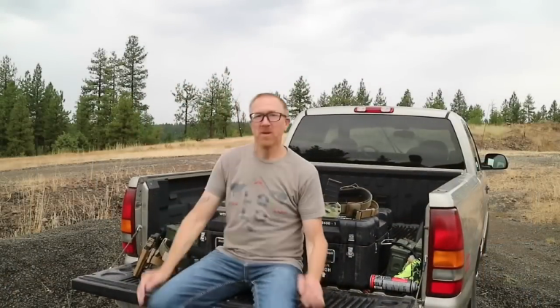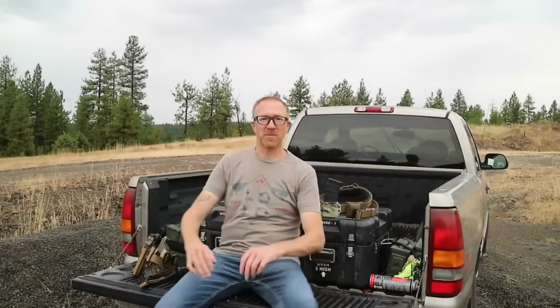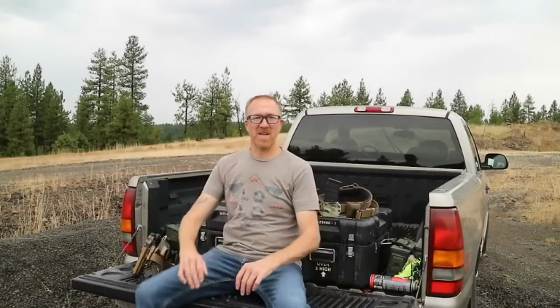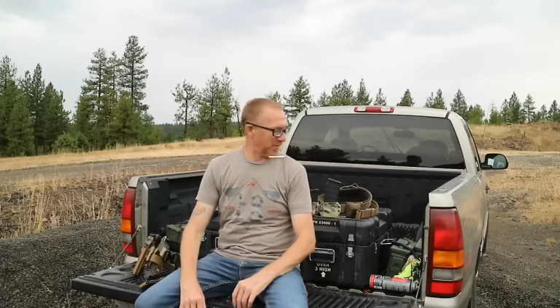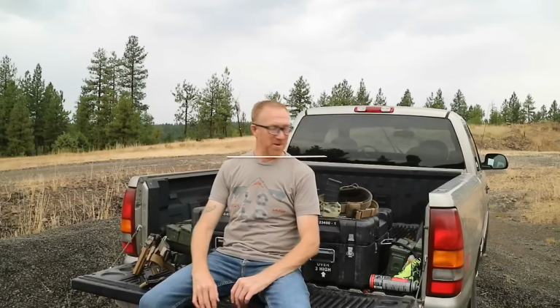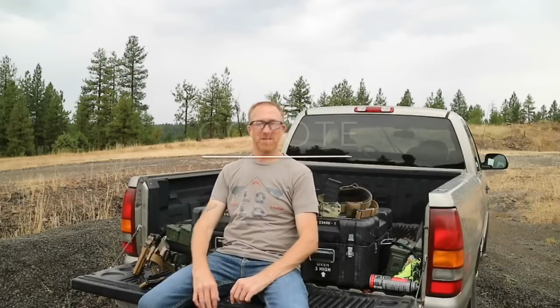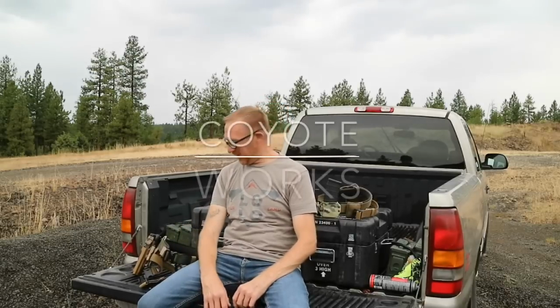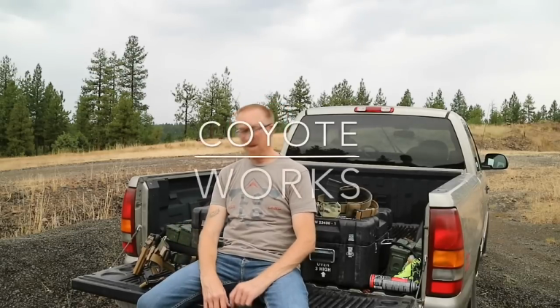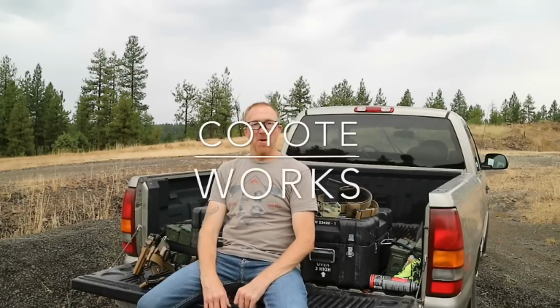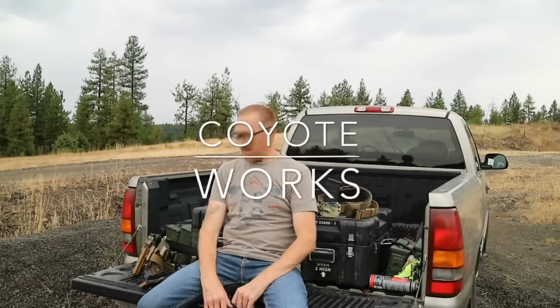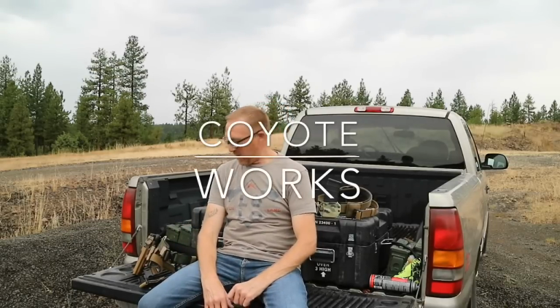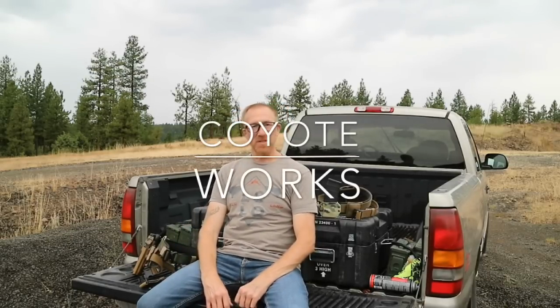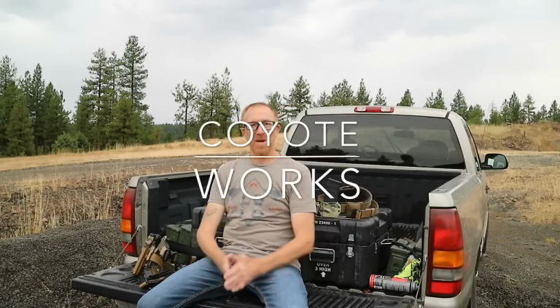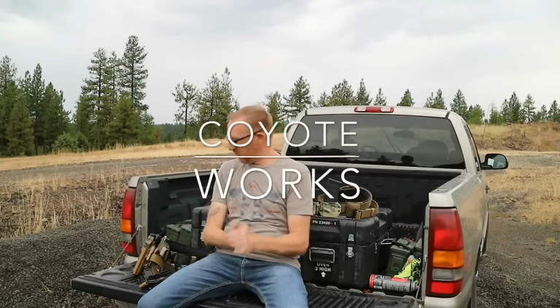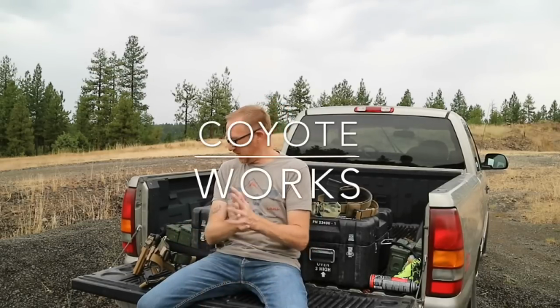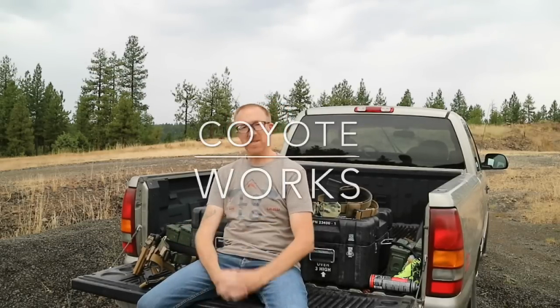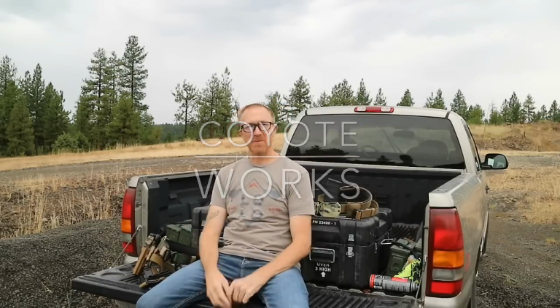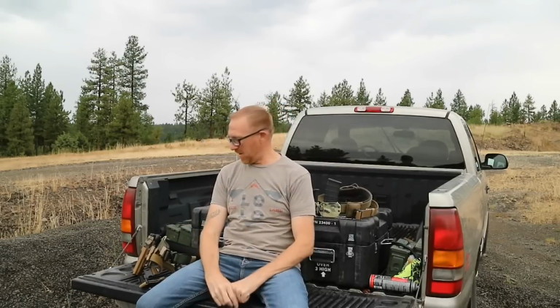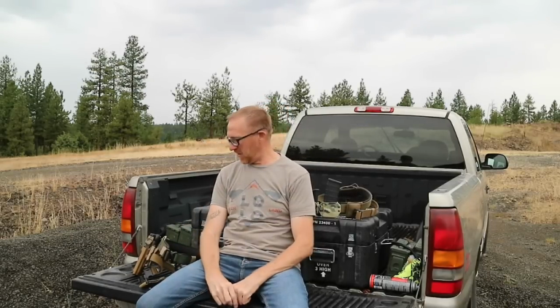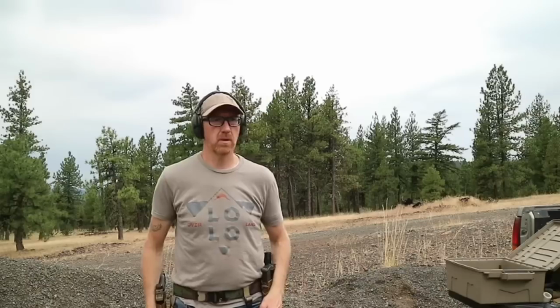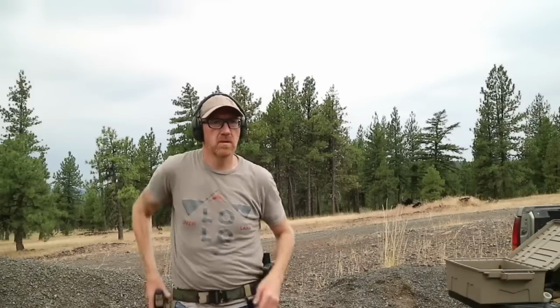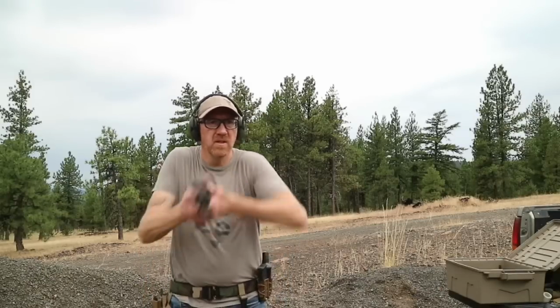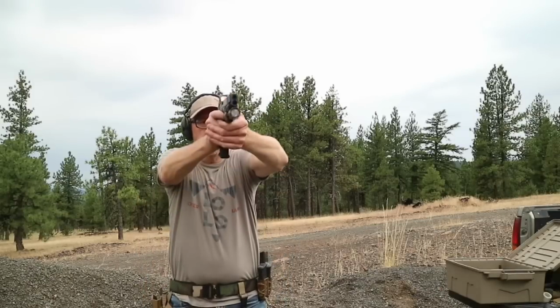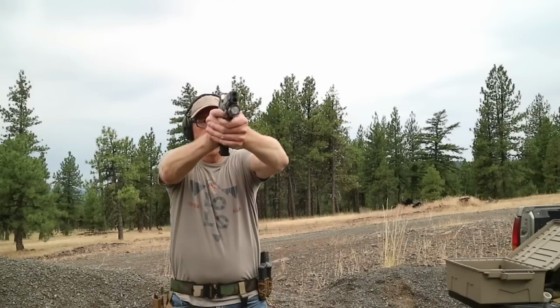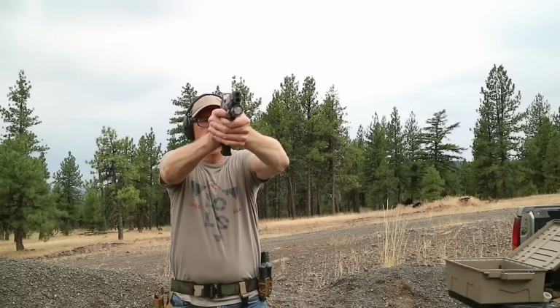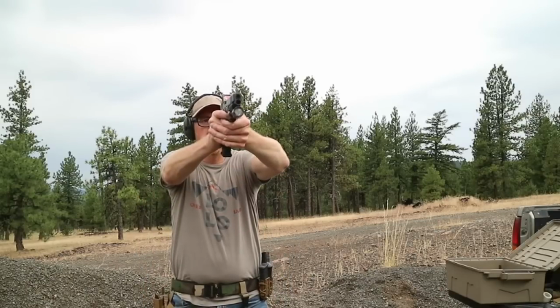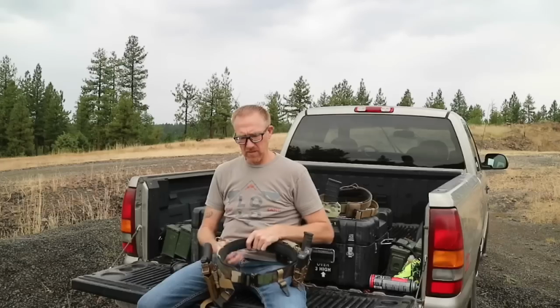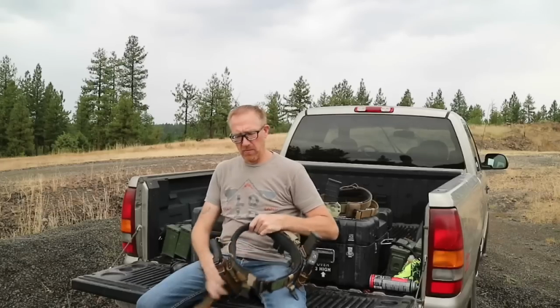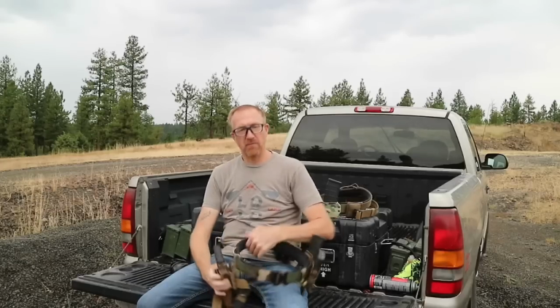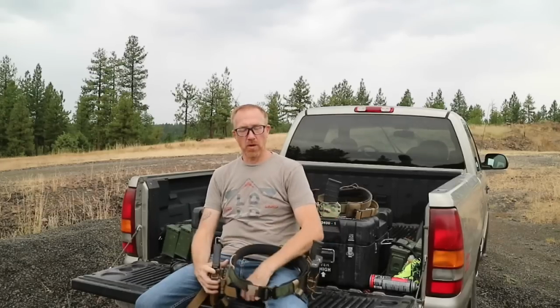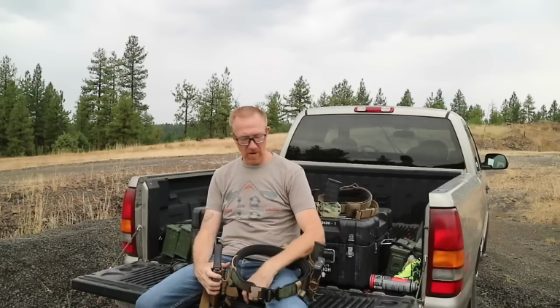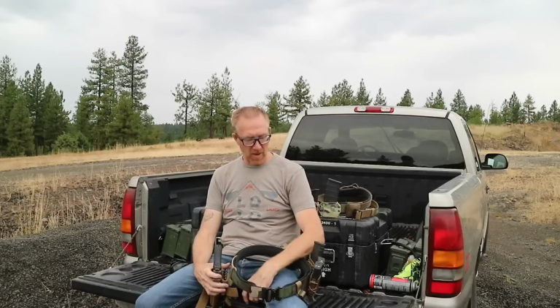What's up guys, Case here with the Coyote Works channel. I got some questions about my range belt setup that I'm running, so I thought I'd just really quick show you guys what I run for a range belt.